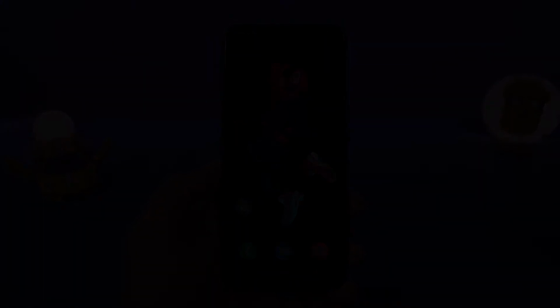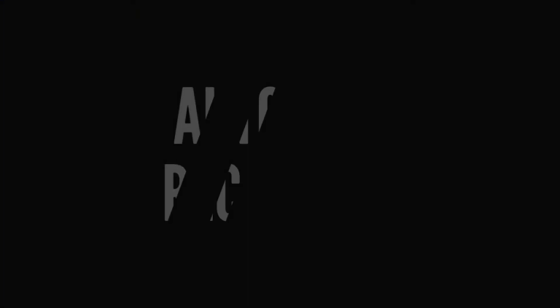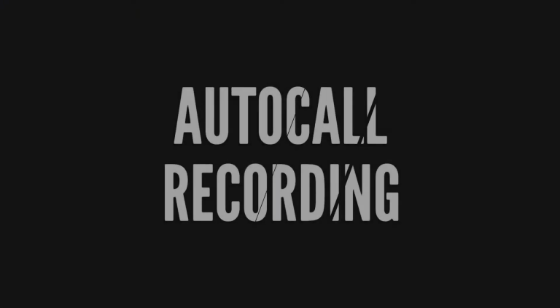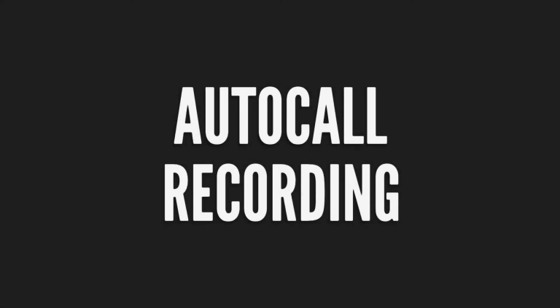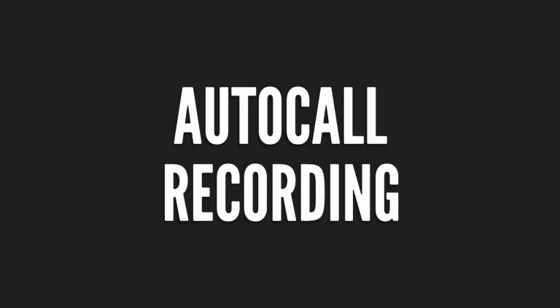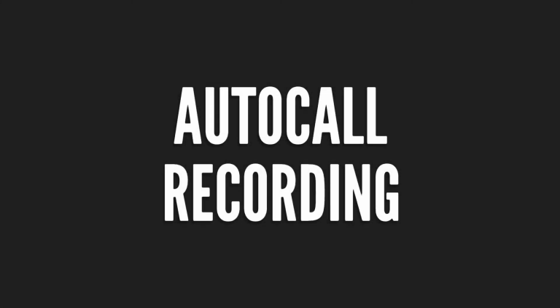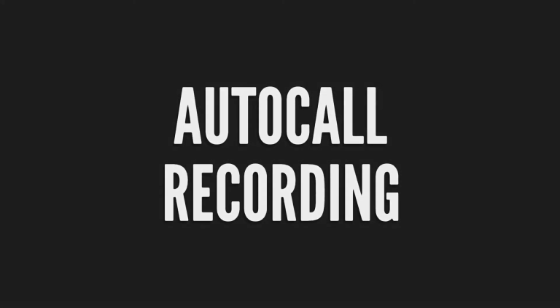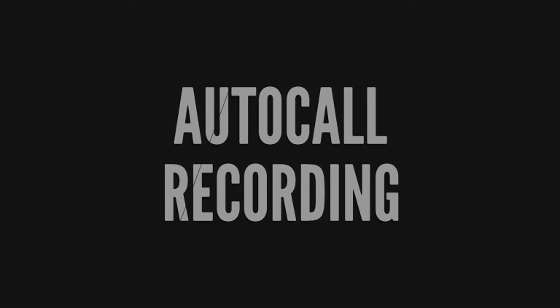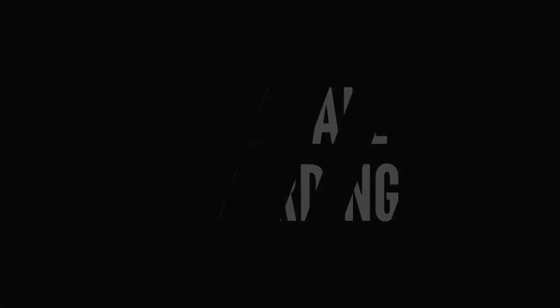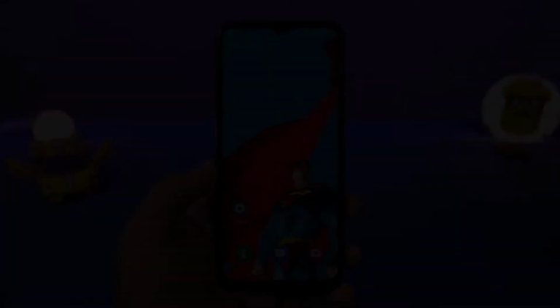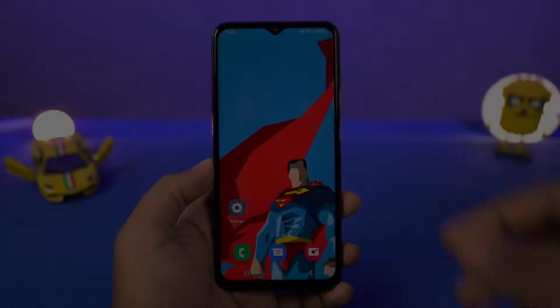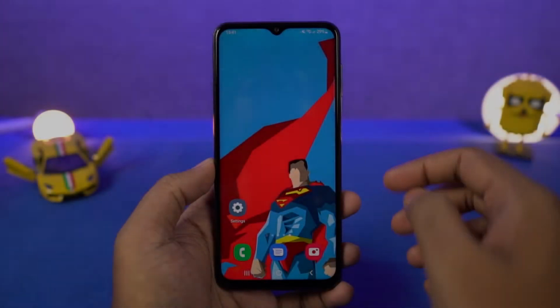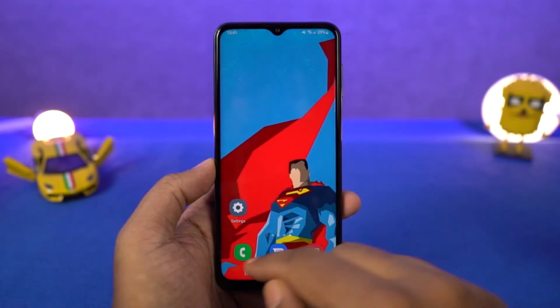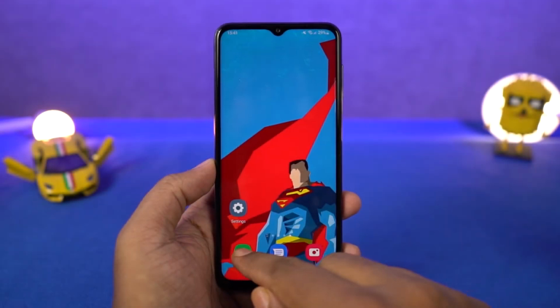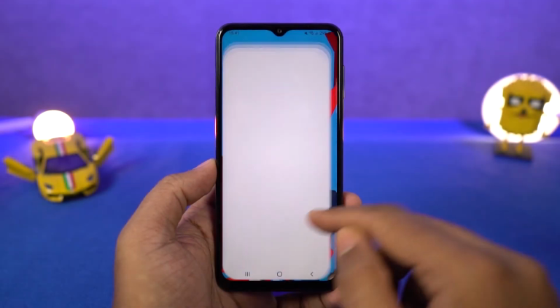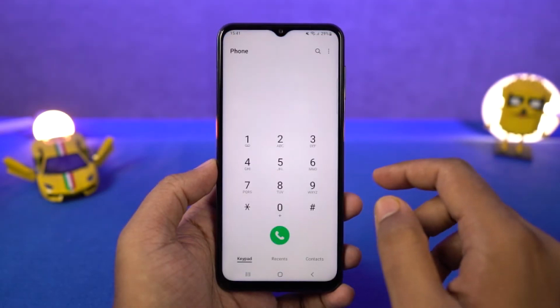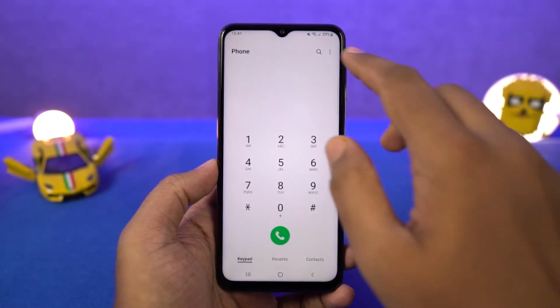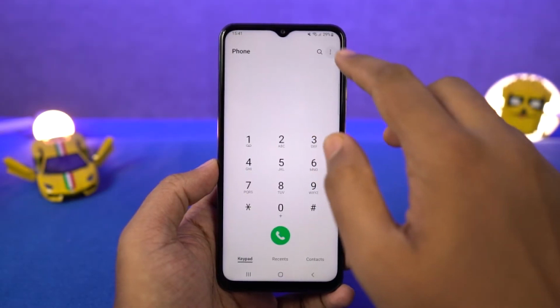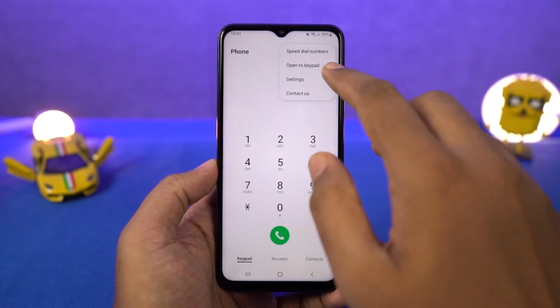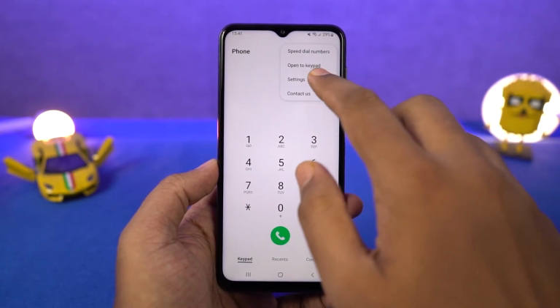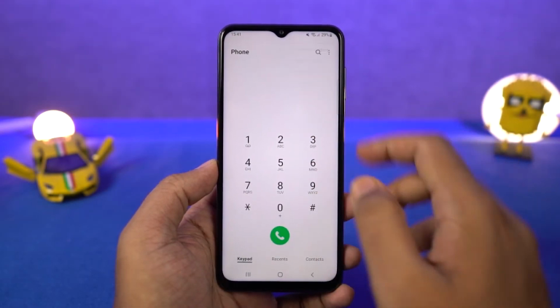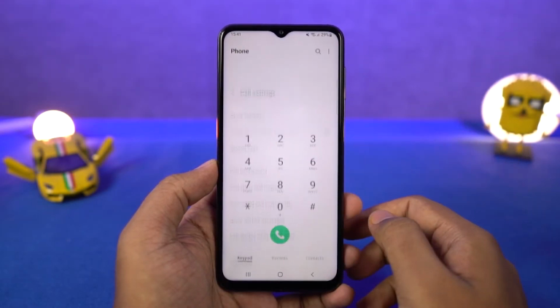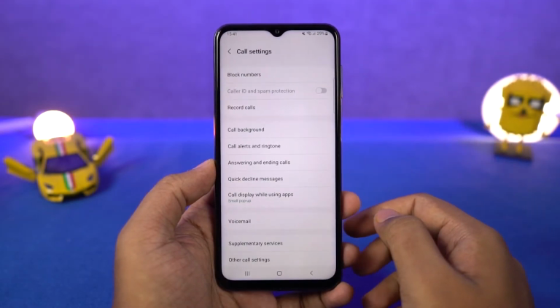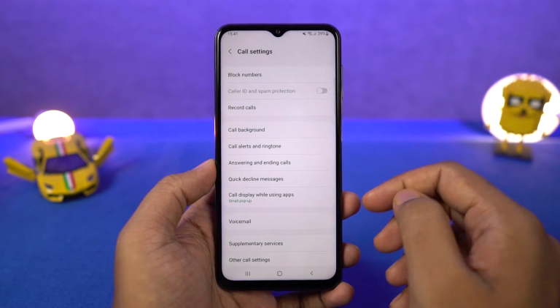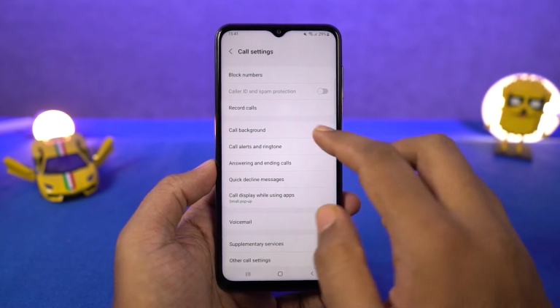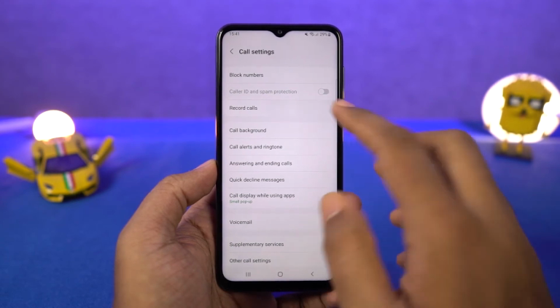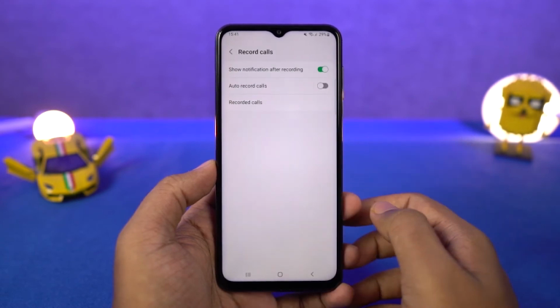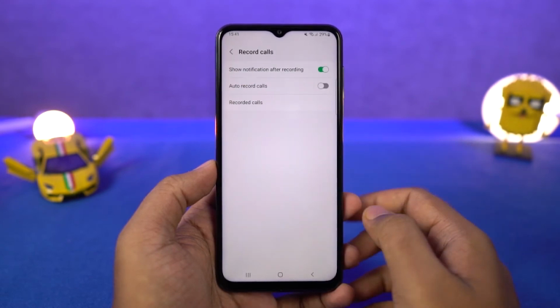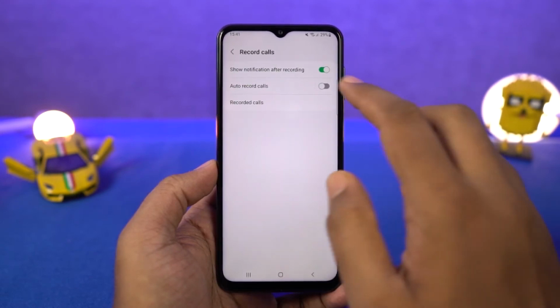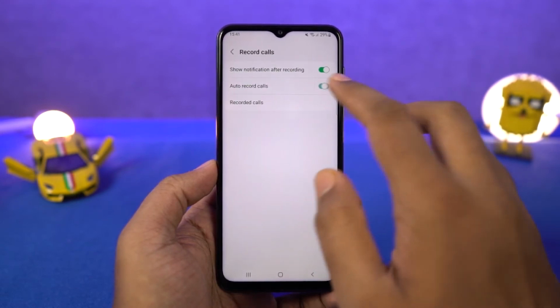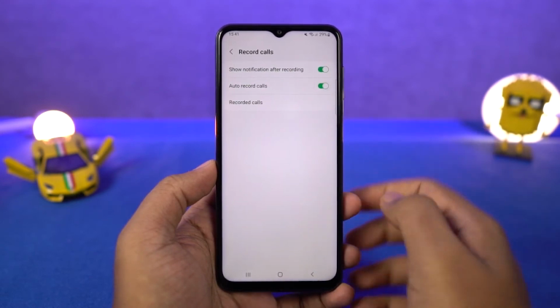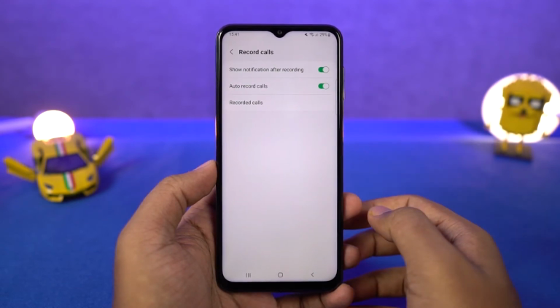Next we have auto call recording. Once you enable this mode, all calls will be automatically recorded on your phone. You can also select if you want to record all numbers, unsaved numbers, or selected numbers.